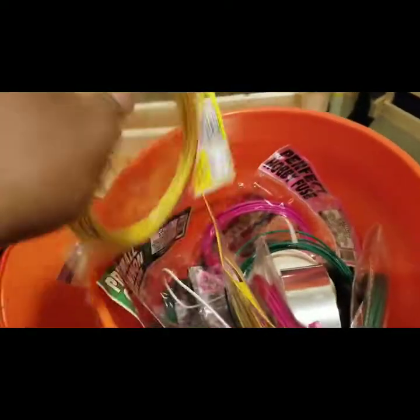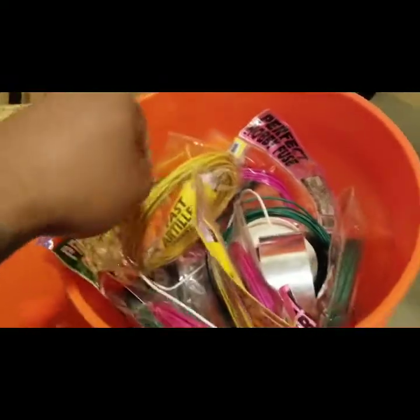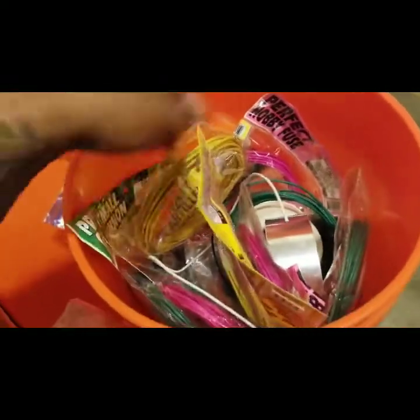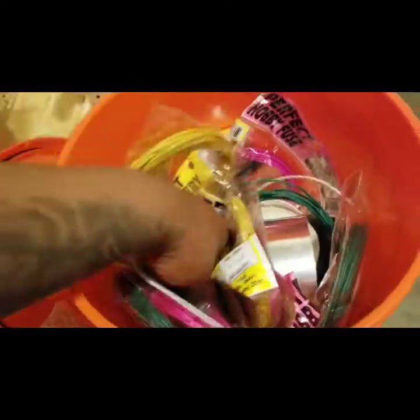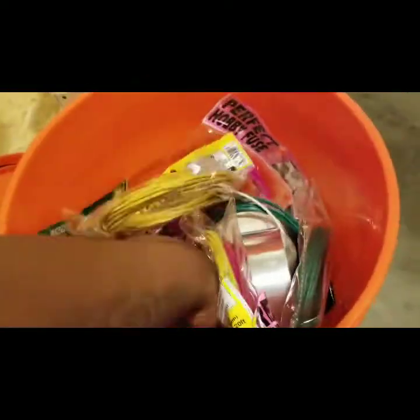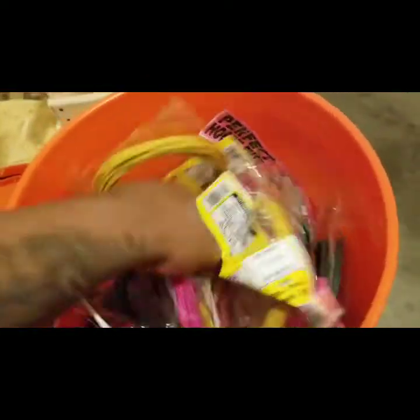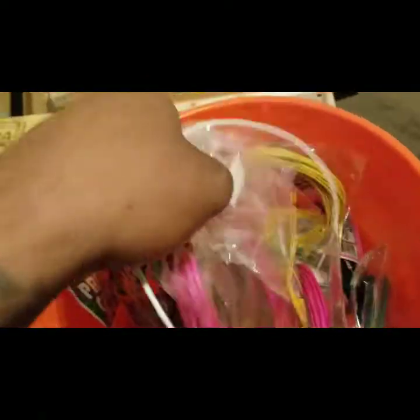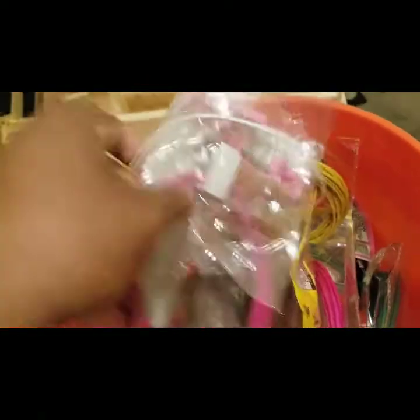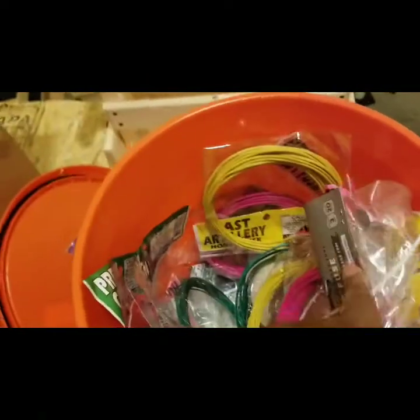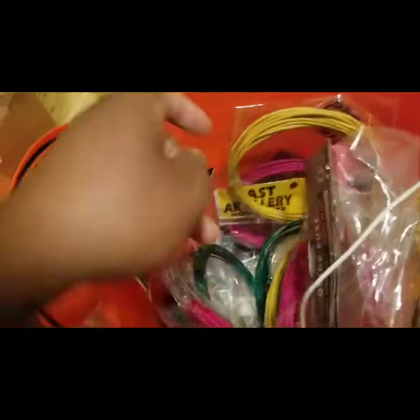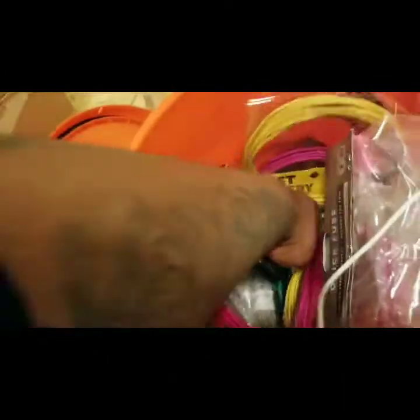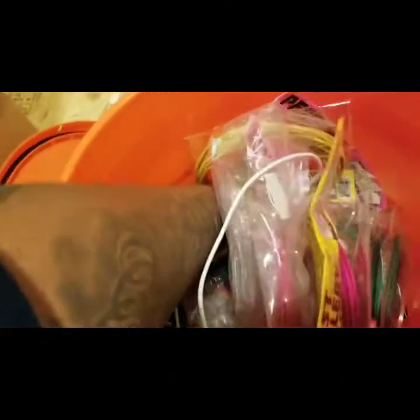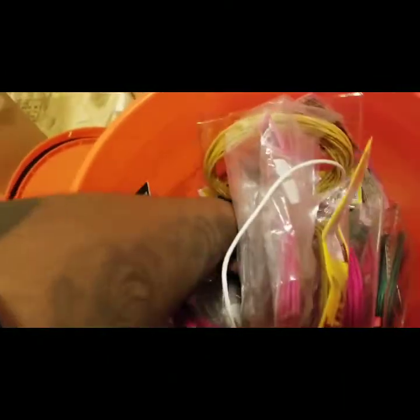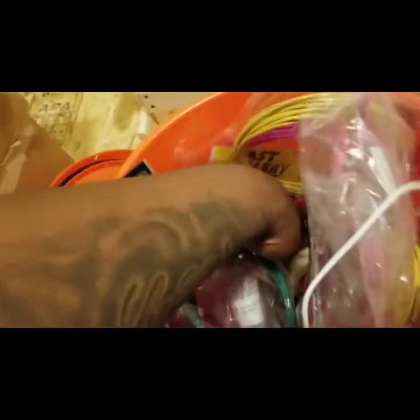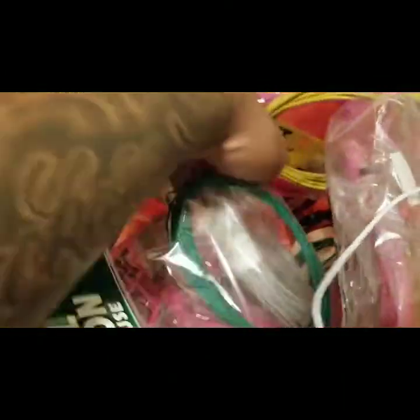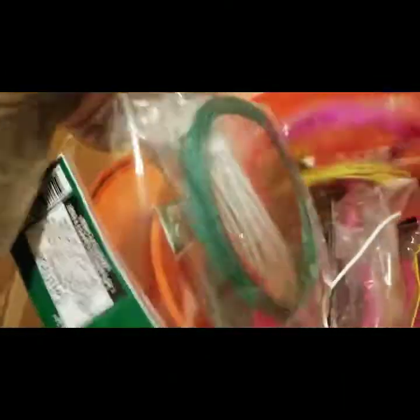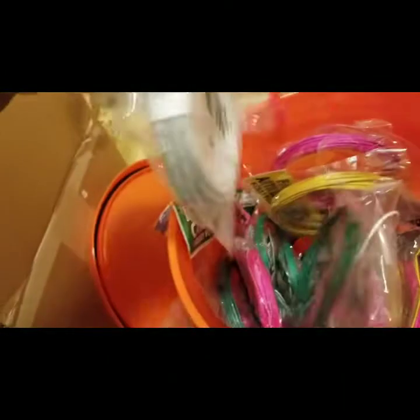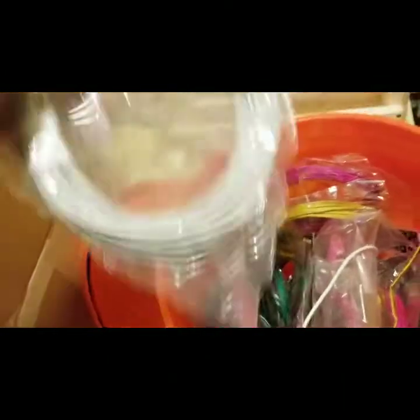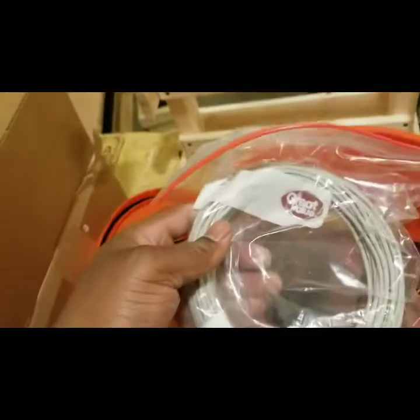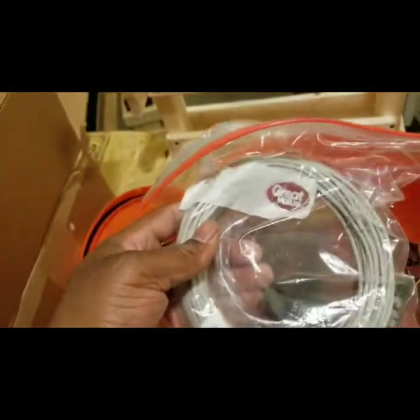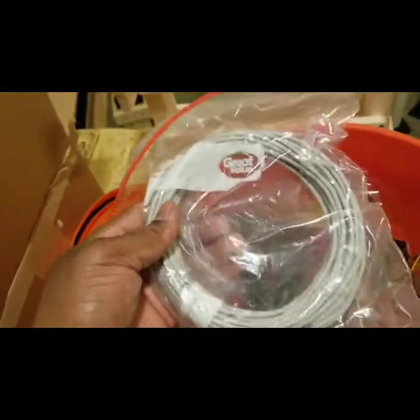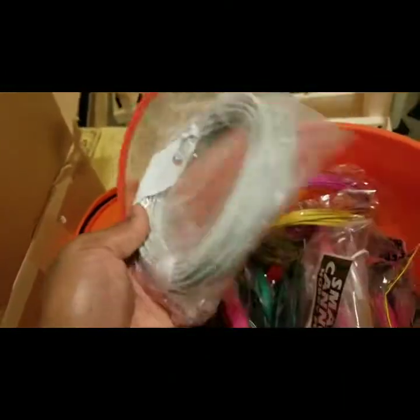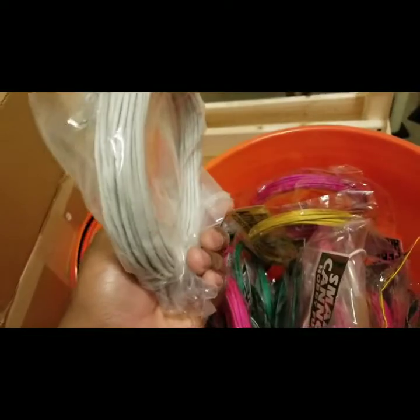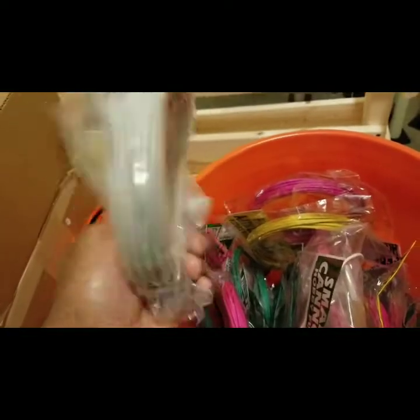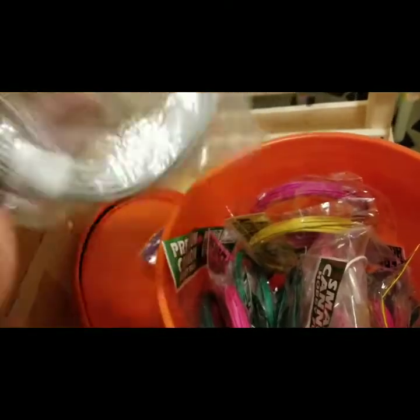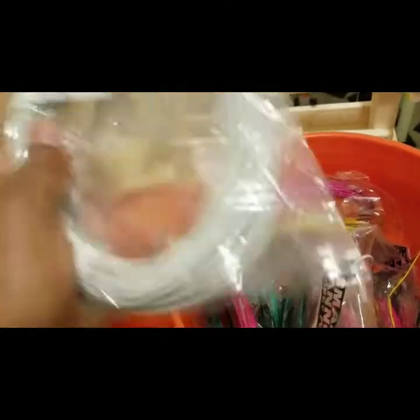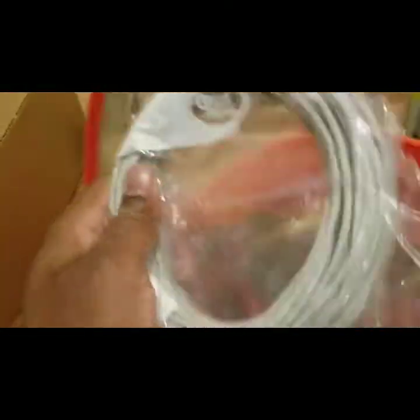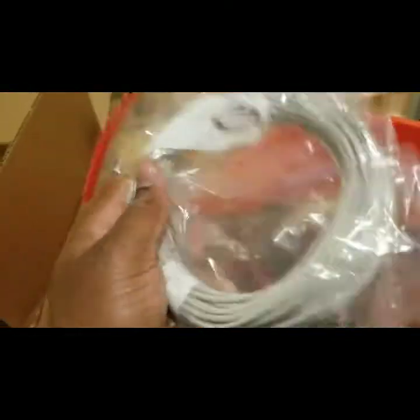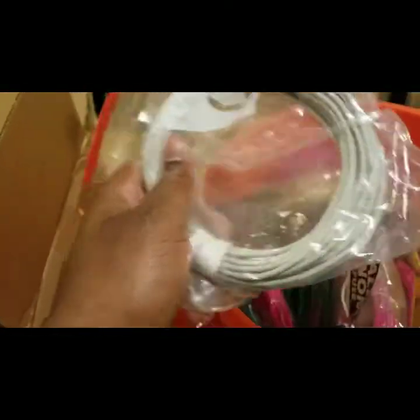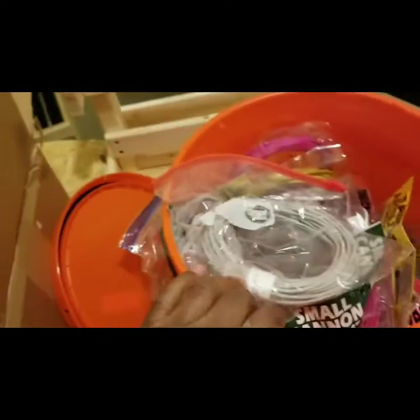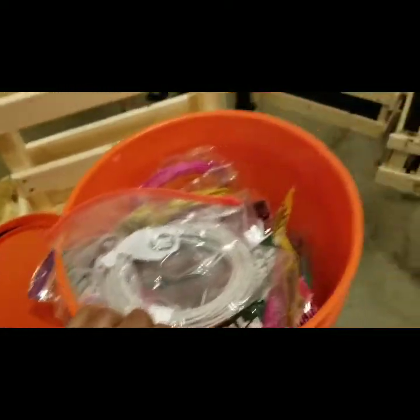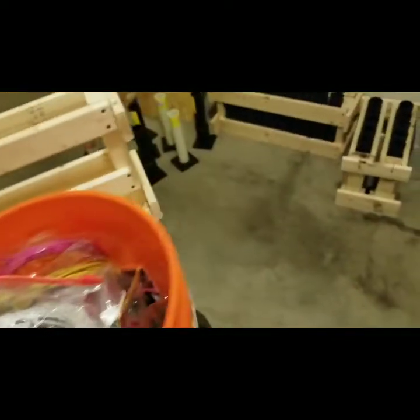I also got some crackling fuse — it's way at the bottom. There's the crackling fuse right here. This is pretty neat, pretty good stuff.